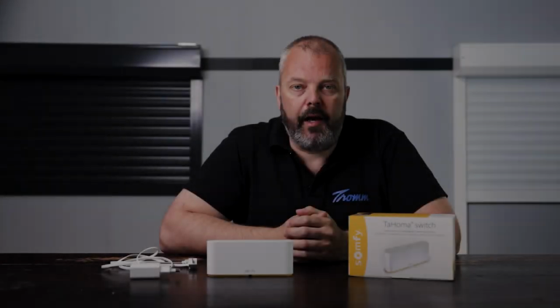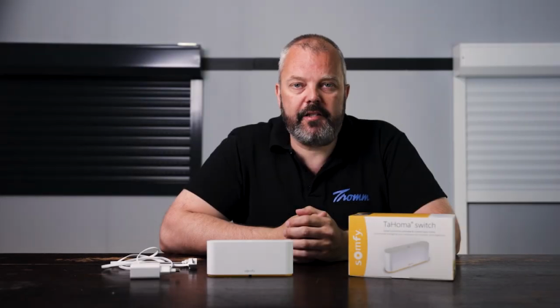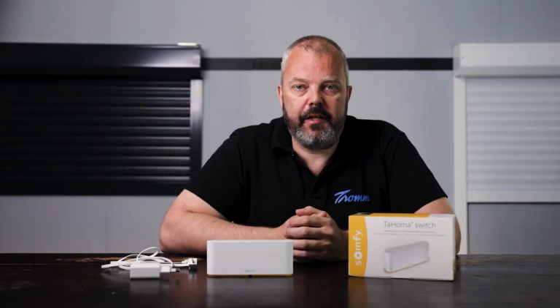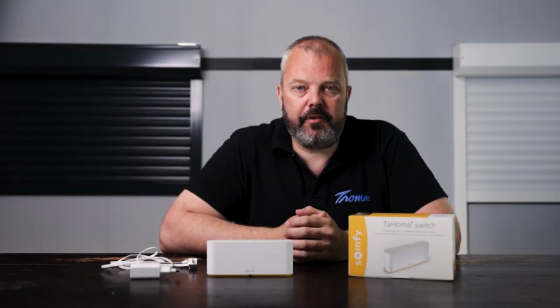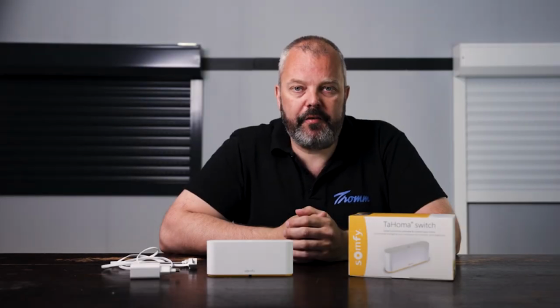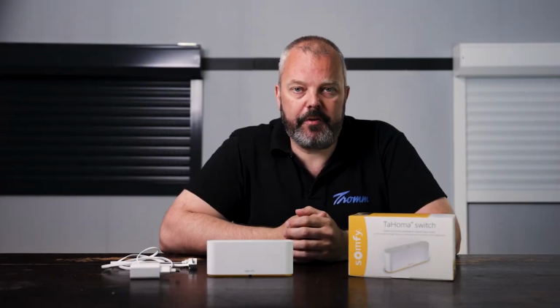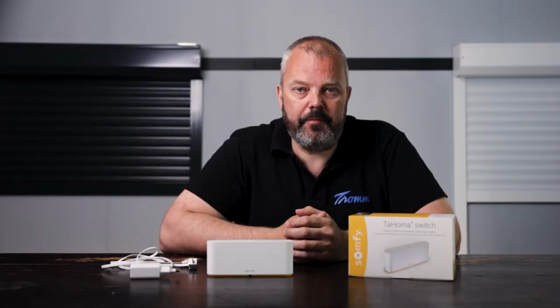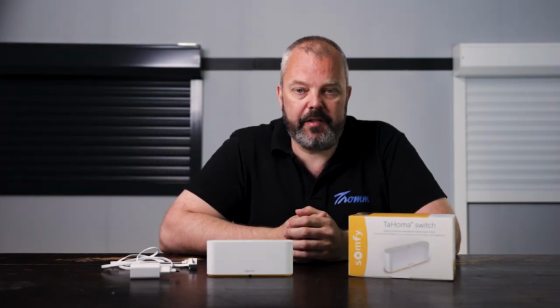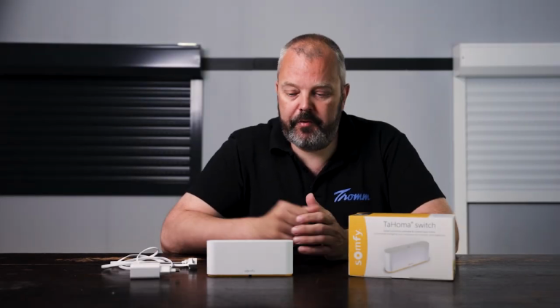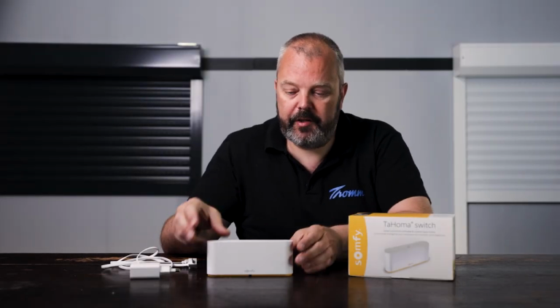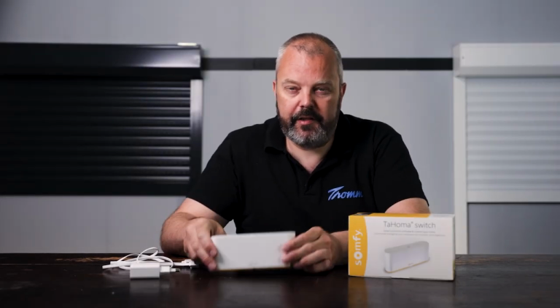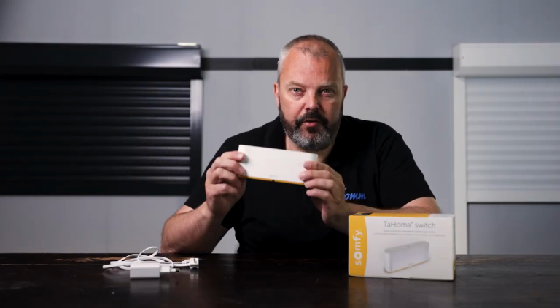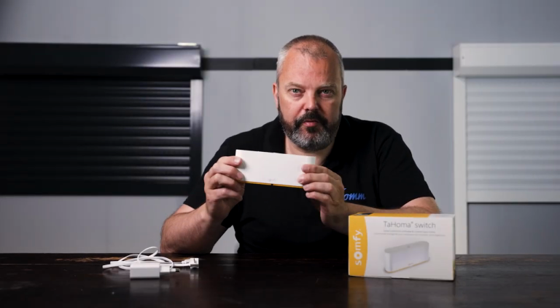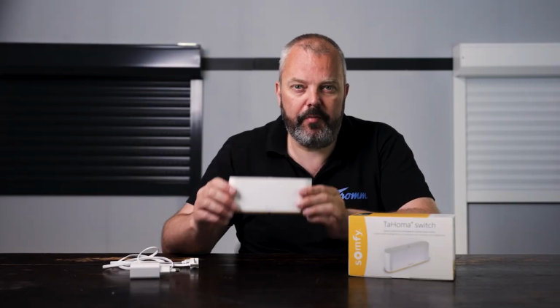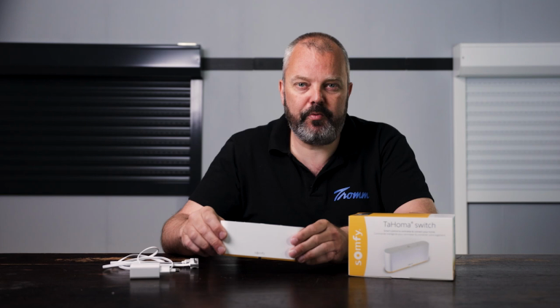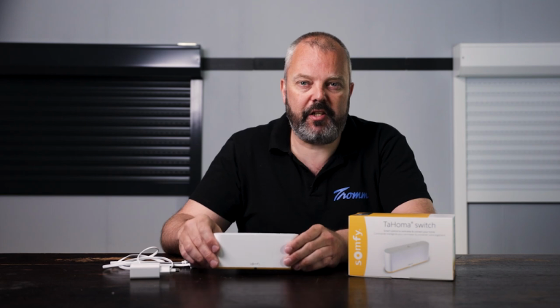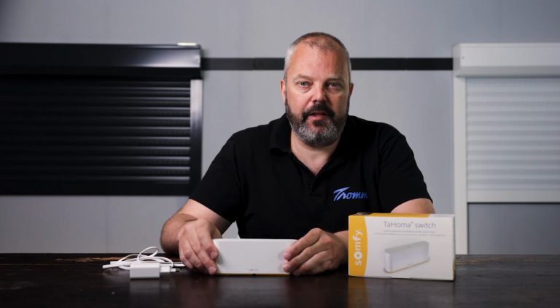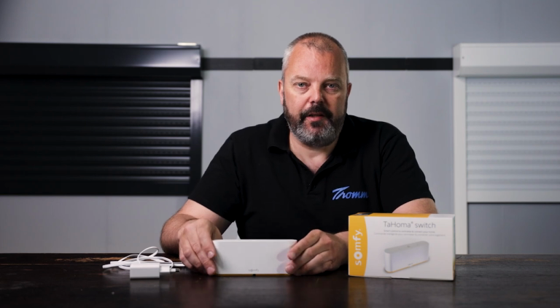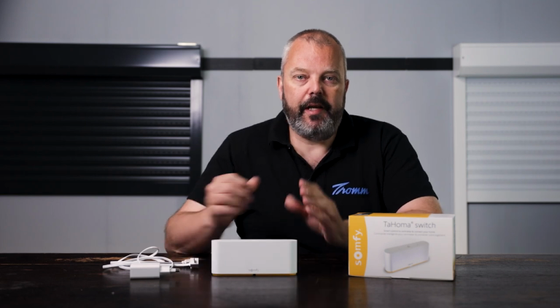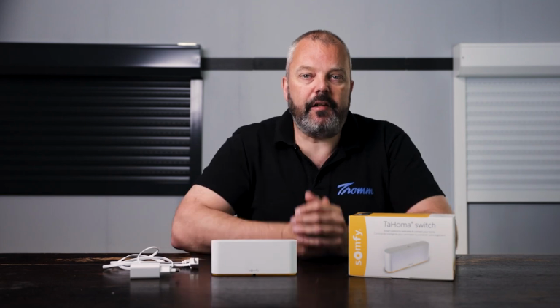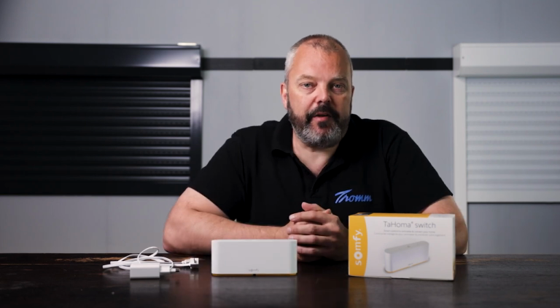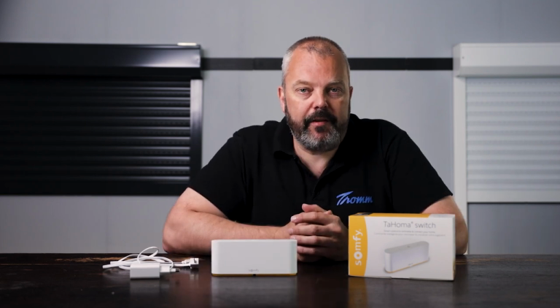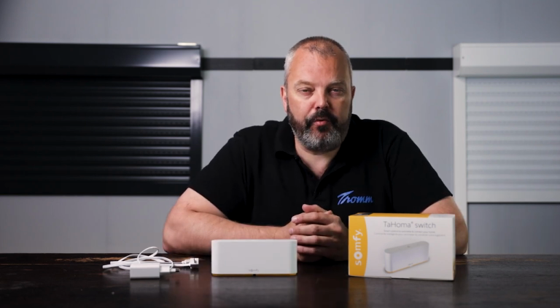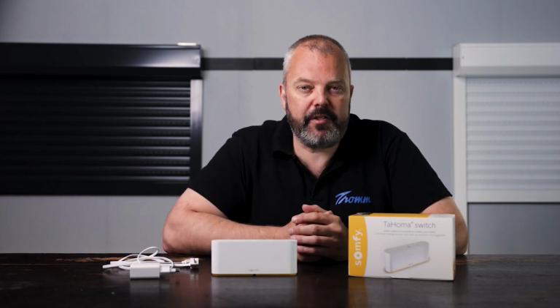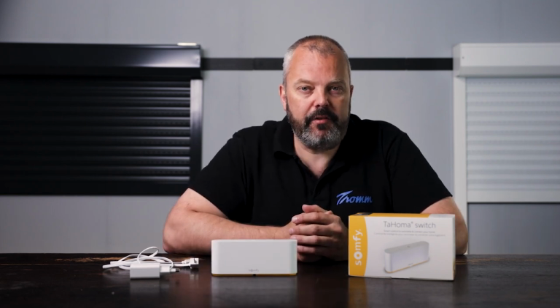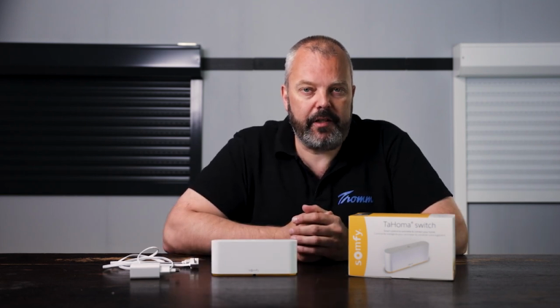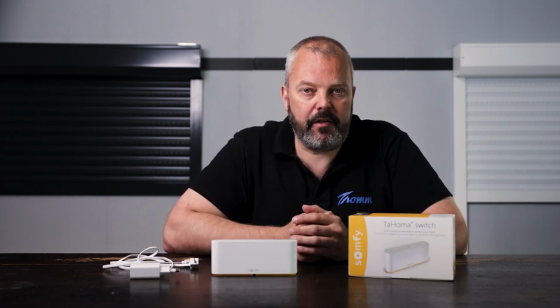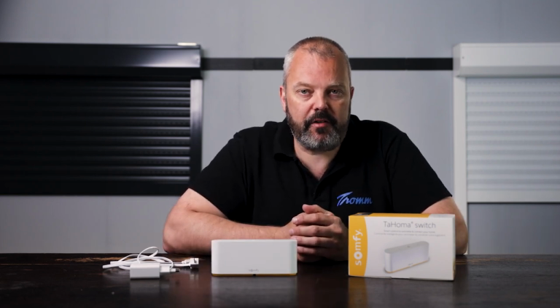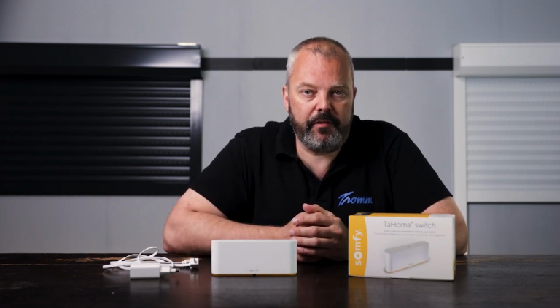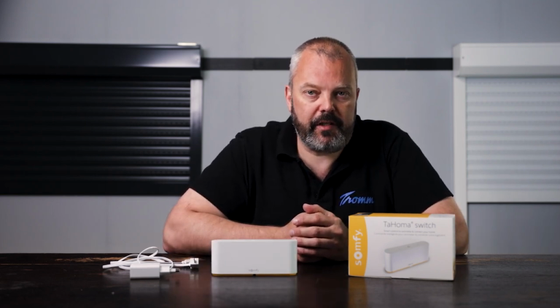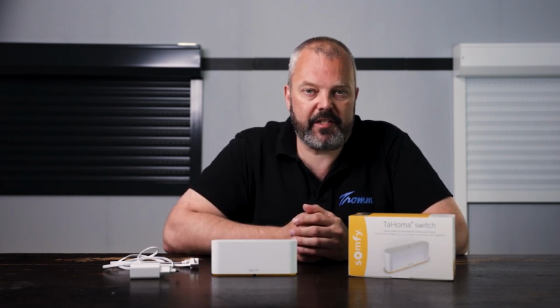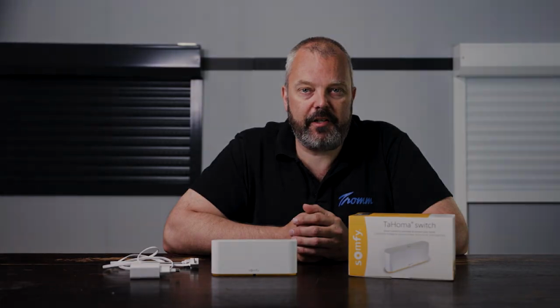Hi guys, it's Otto here from Trom.com and today we'll be looking at the new Tahoma switch. It's not available yet, it will be soon and there's a lot to talk about, so let's get started.